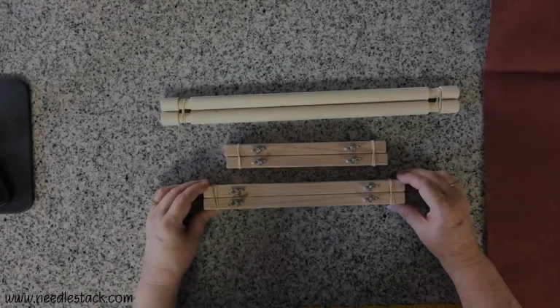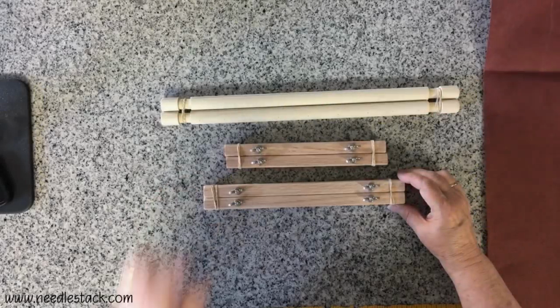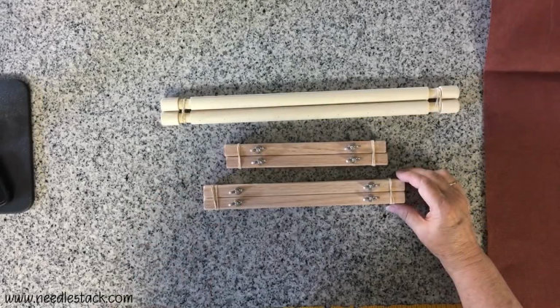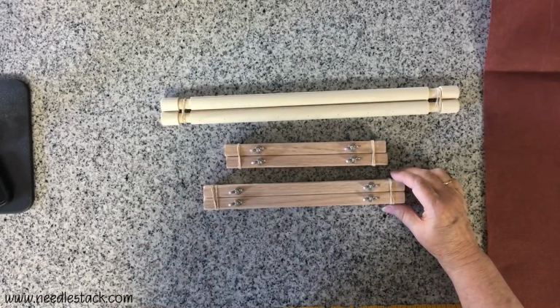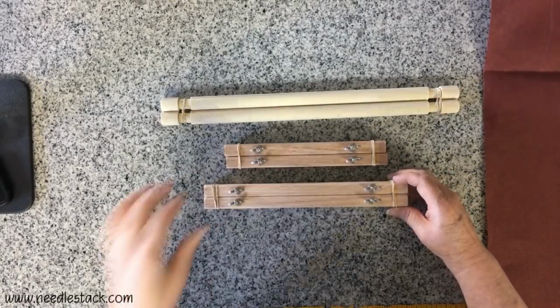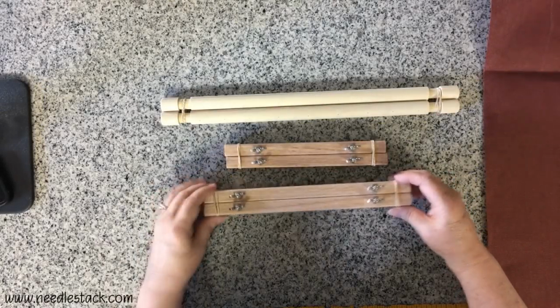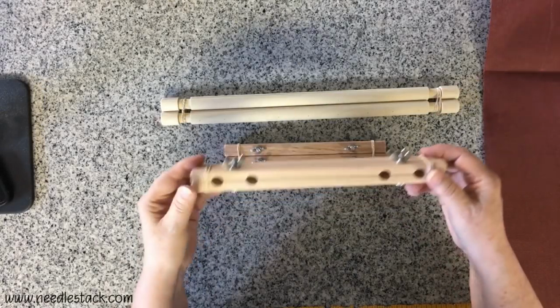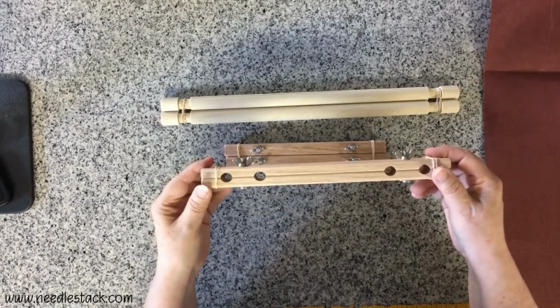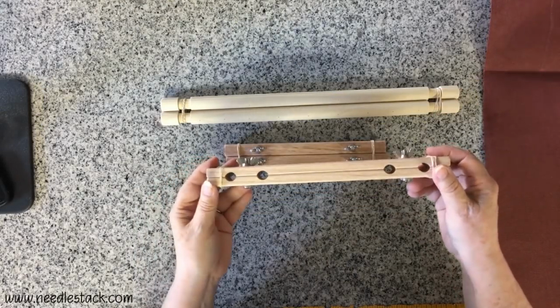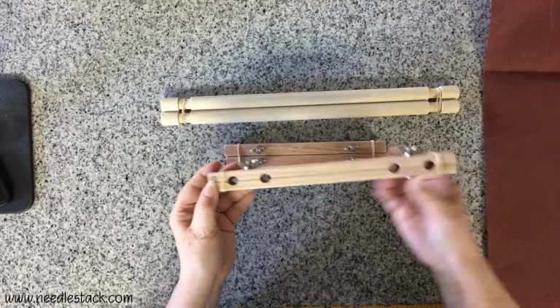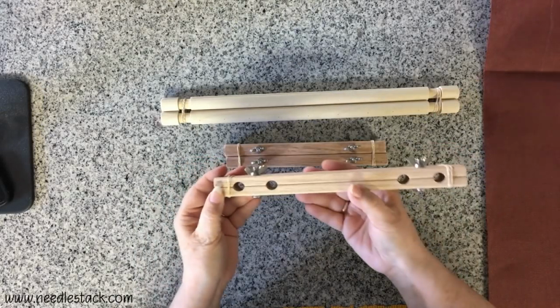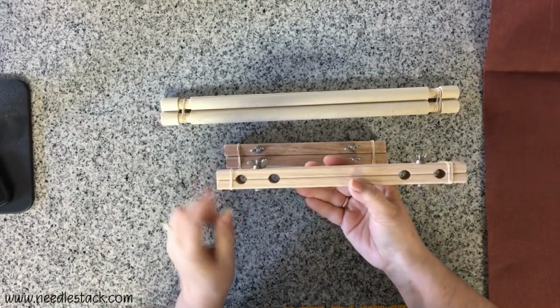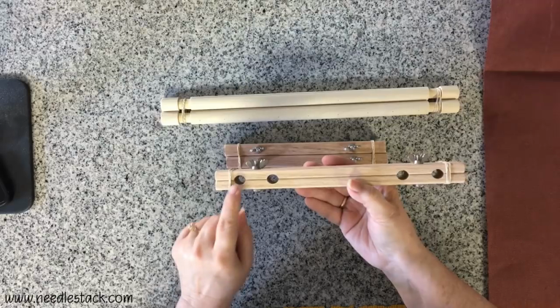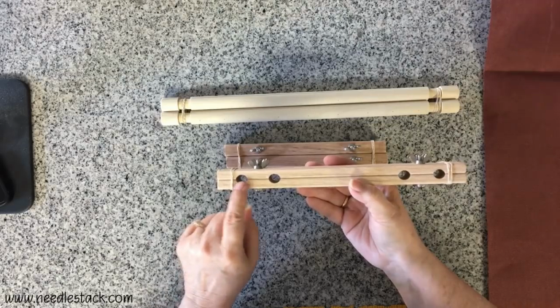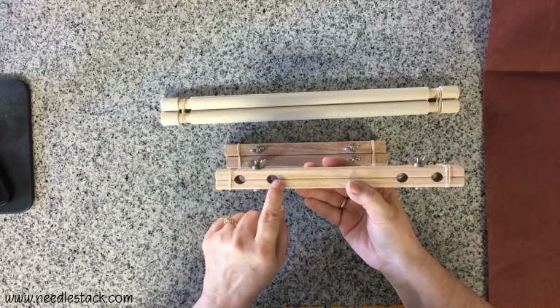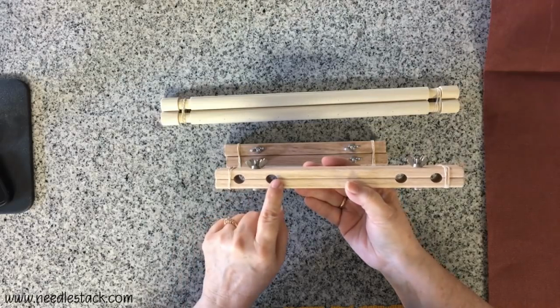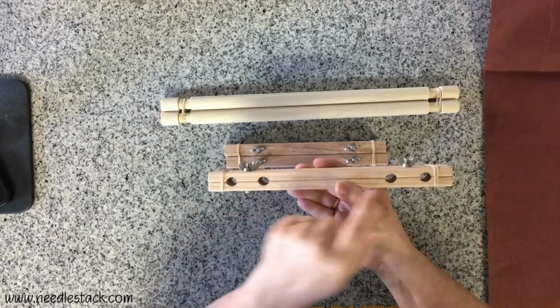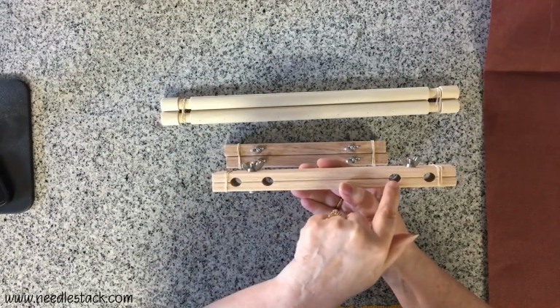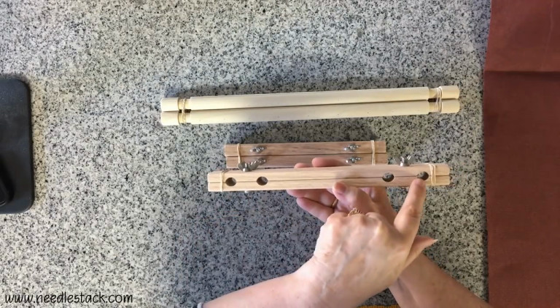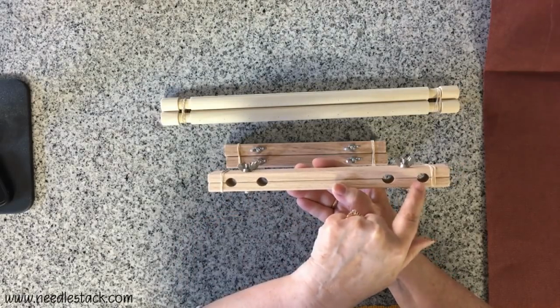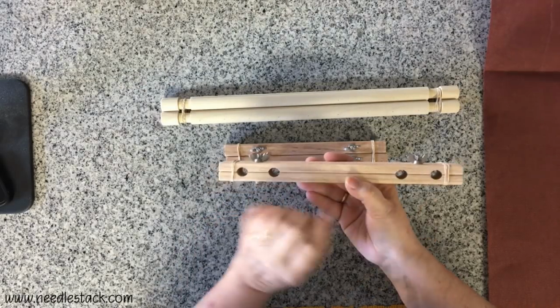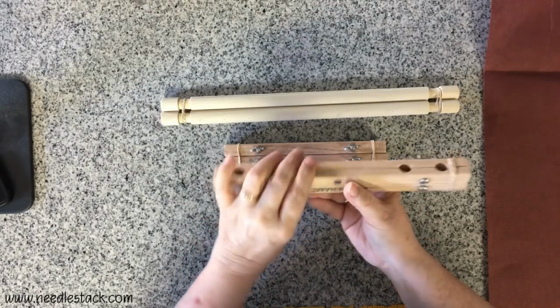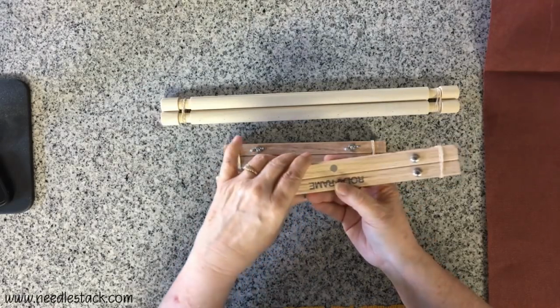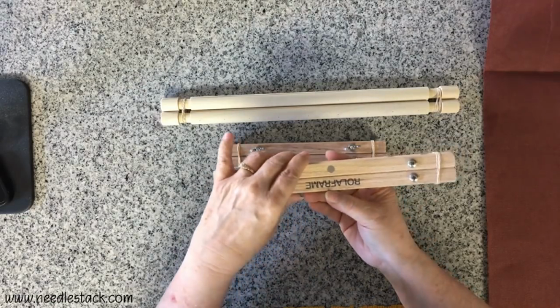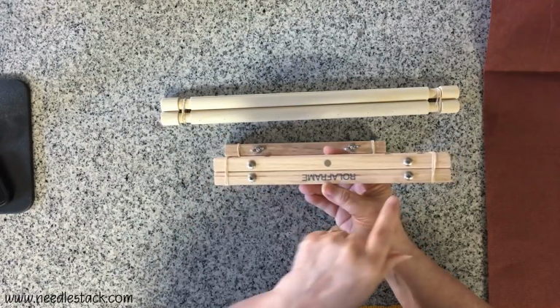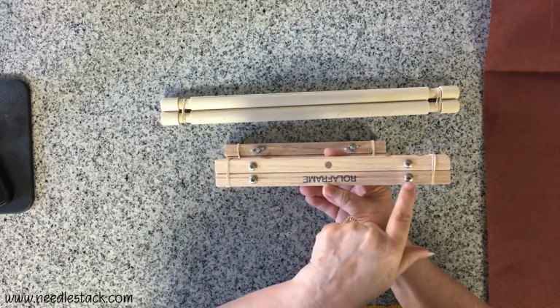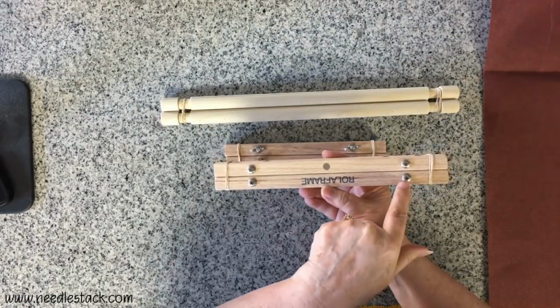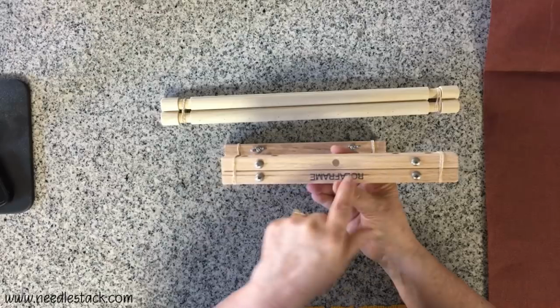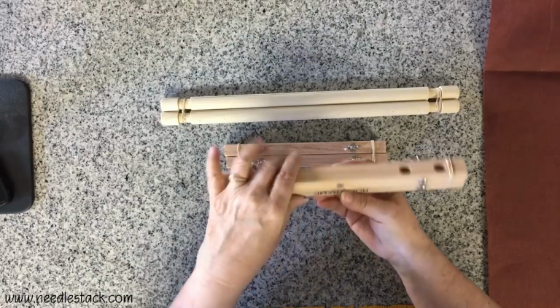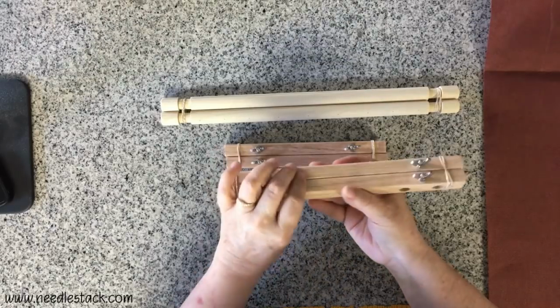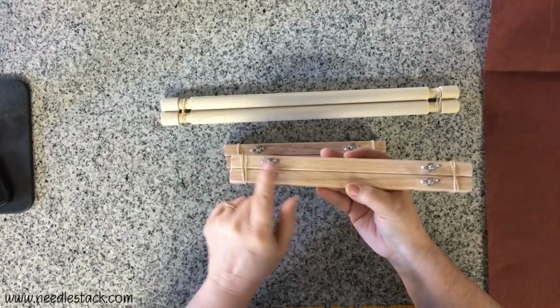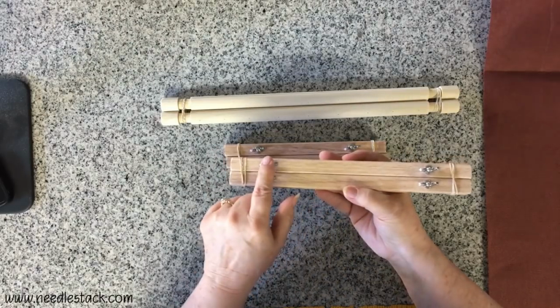Today I'm going to show you how to put together a roller frame scroll frame. There are two sets of components: the sidebars which have holes in them to hold the rollers, and the sidebars are held together by wing nuts and bolts.